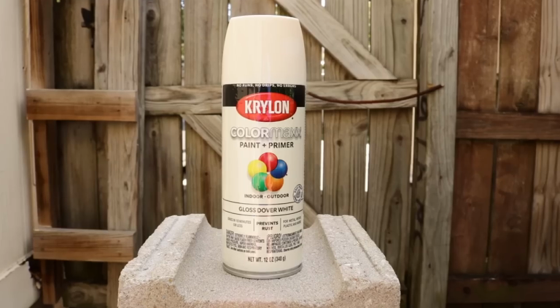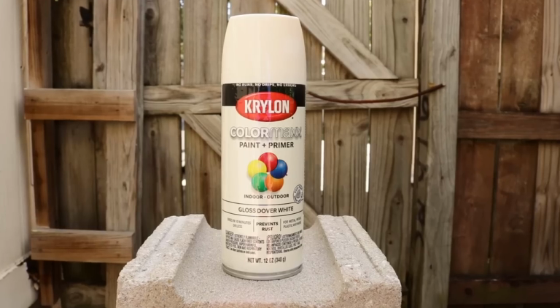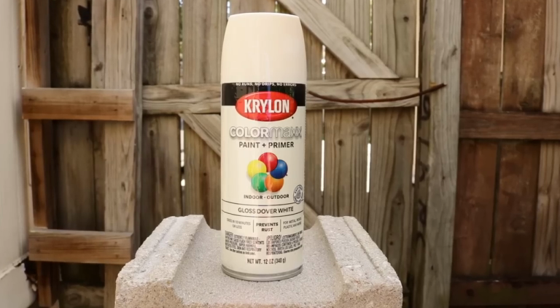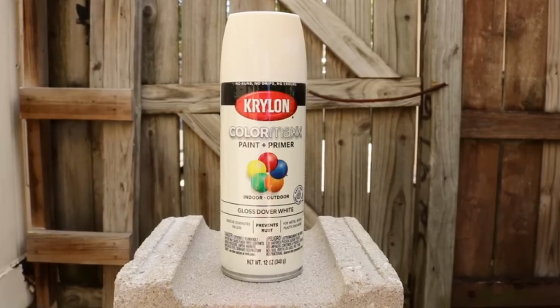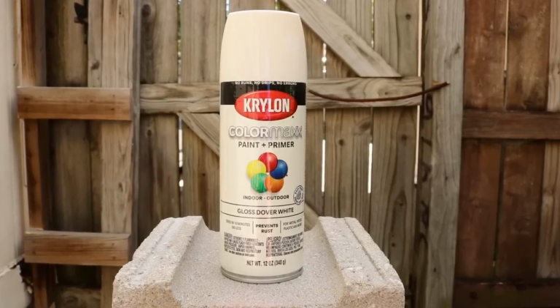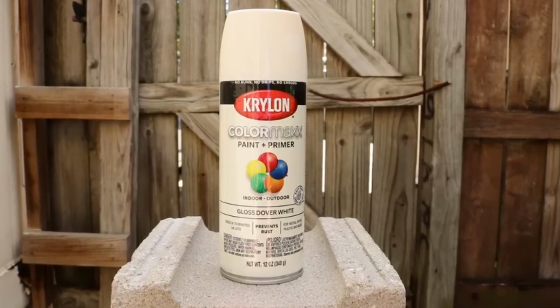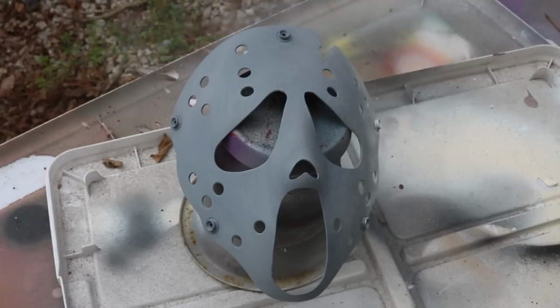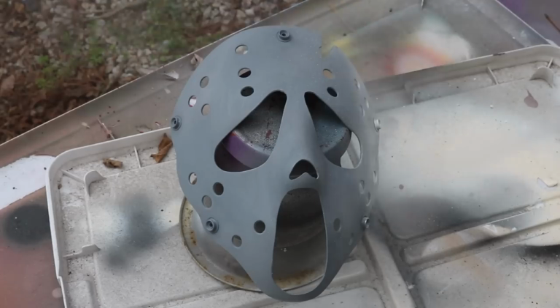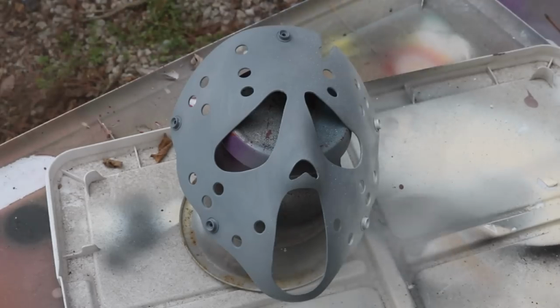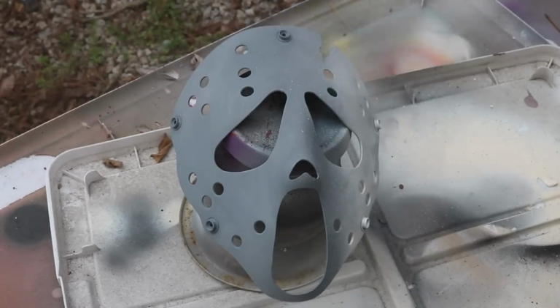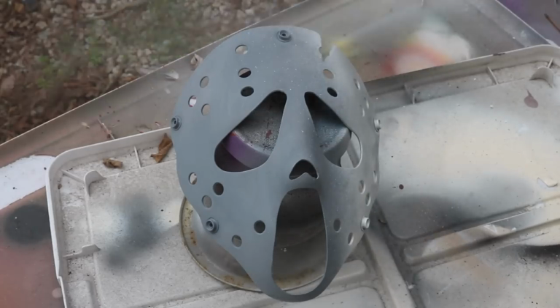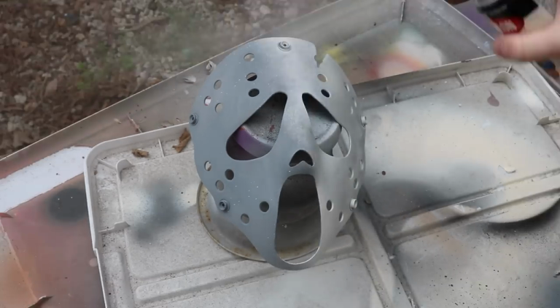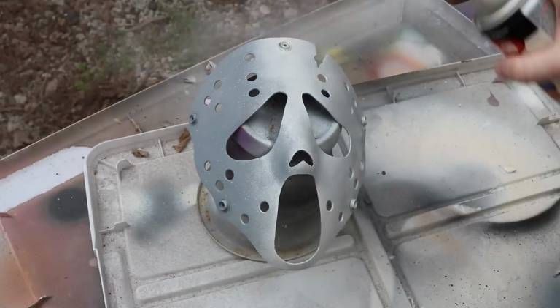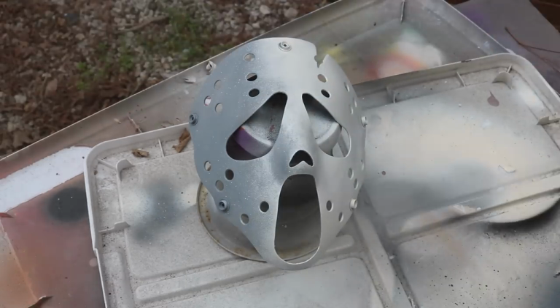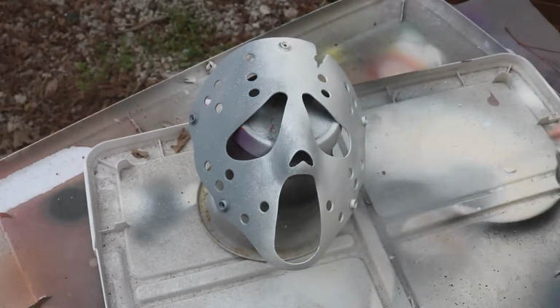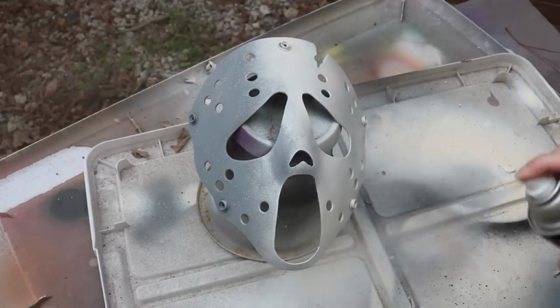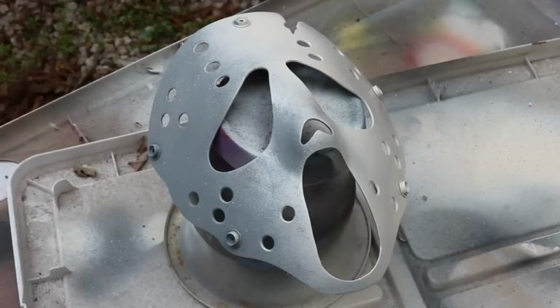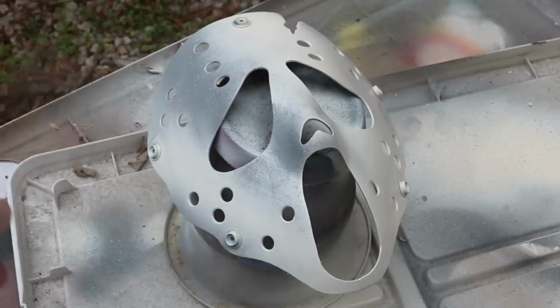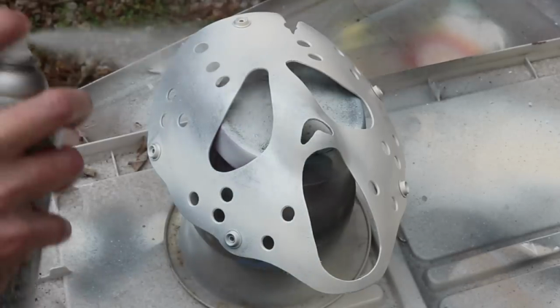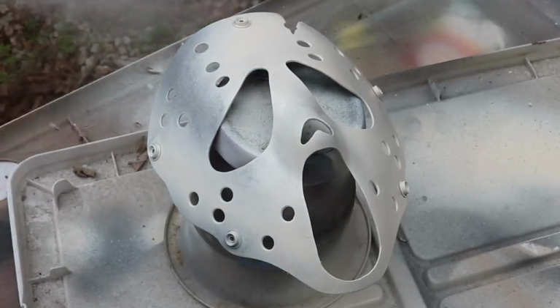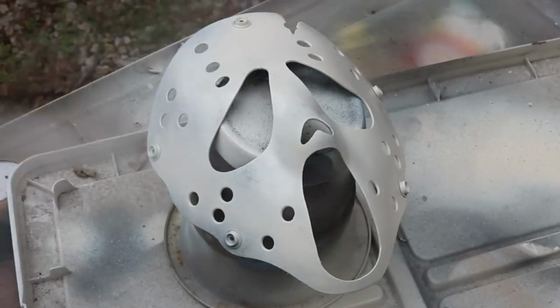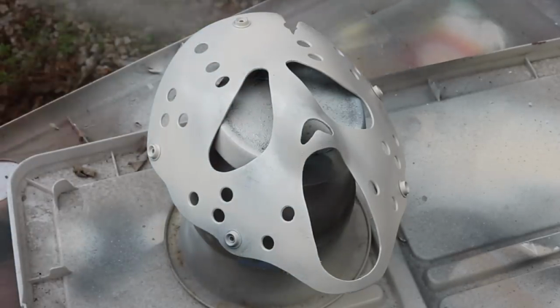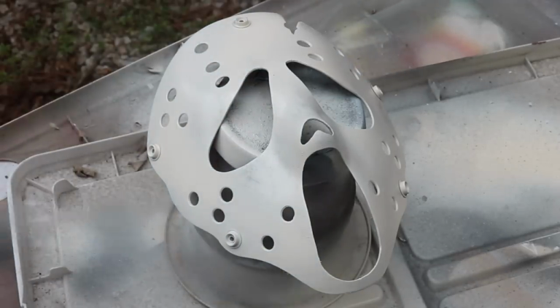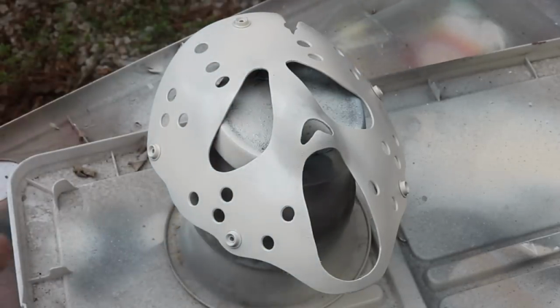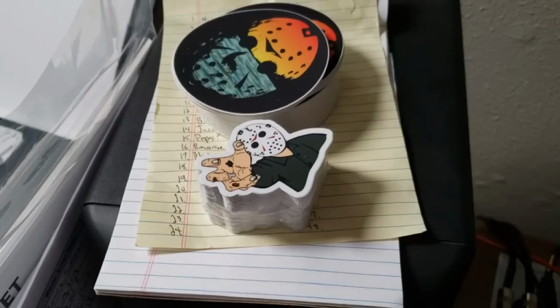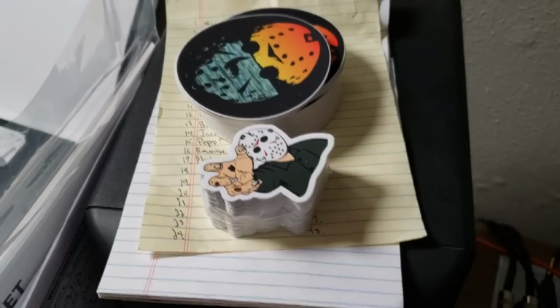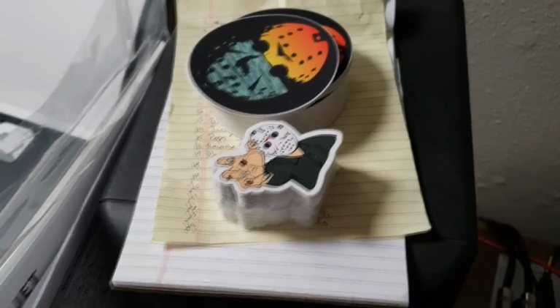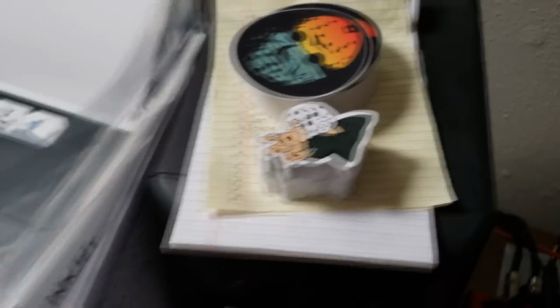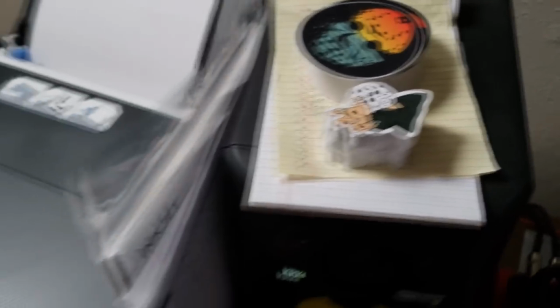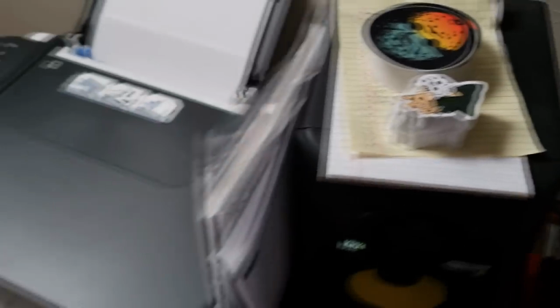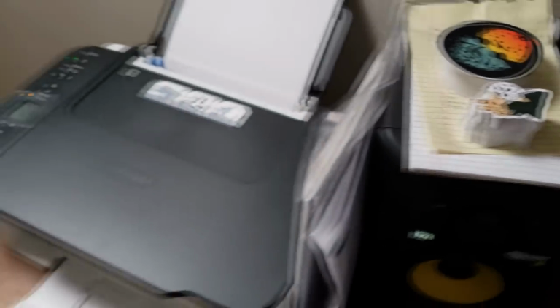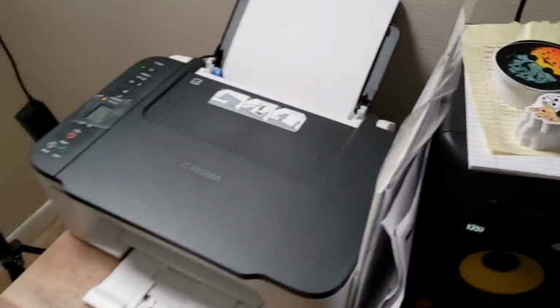You can see I'm using Dover white, which is kind of an off-white. Supposedly this is the white that they used on the original Jason Voorhees hockey mask. Whether or not that's true, I don't know for sure, but I do like the tone of this white.